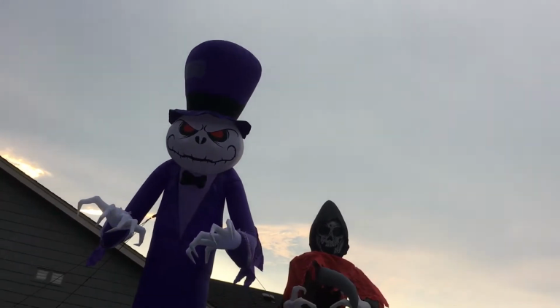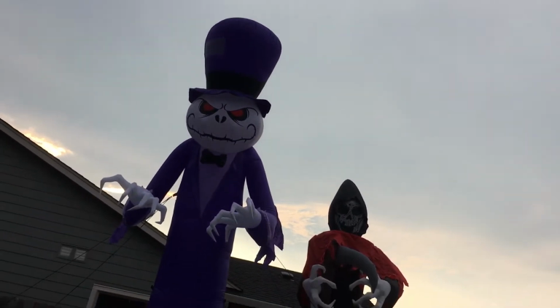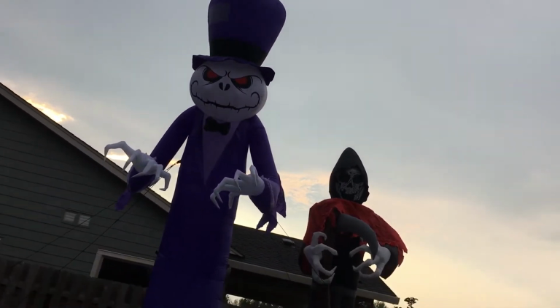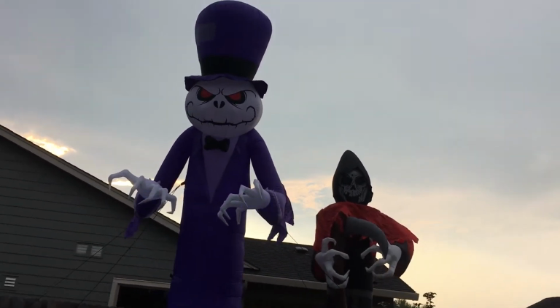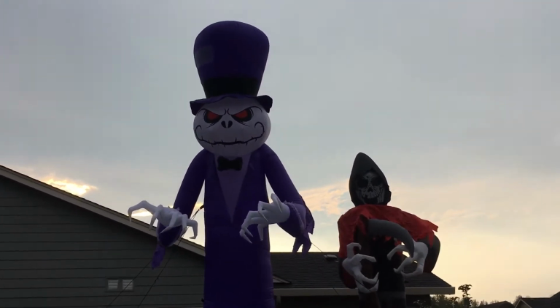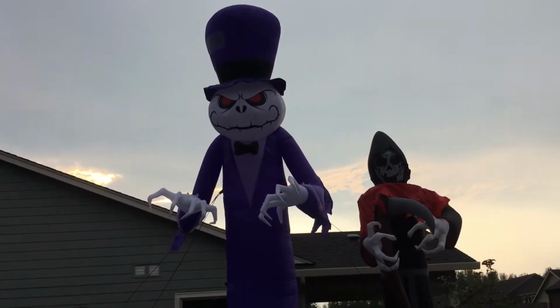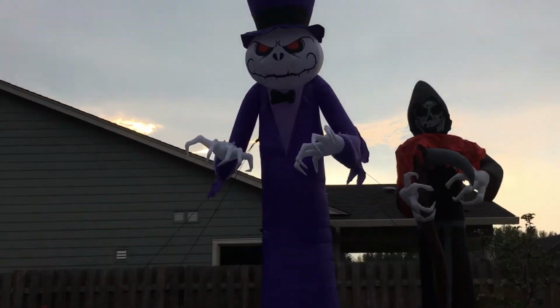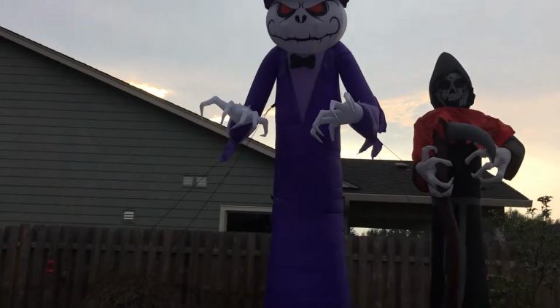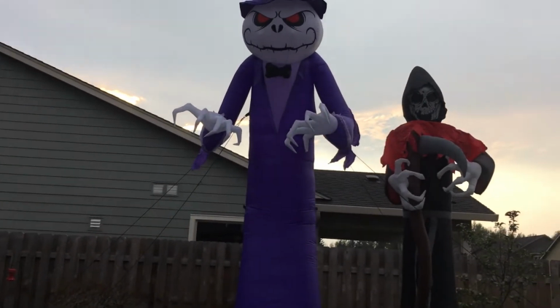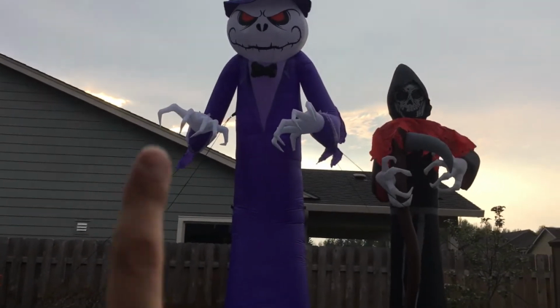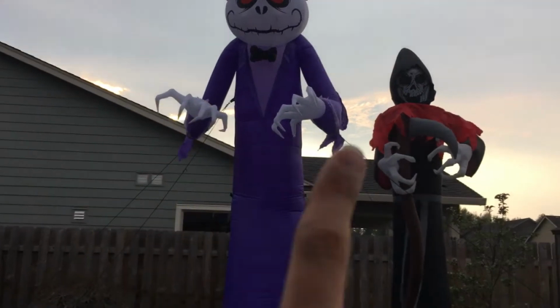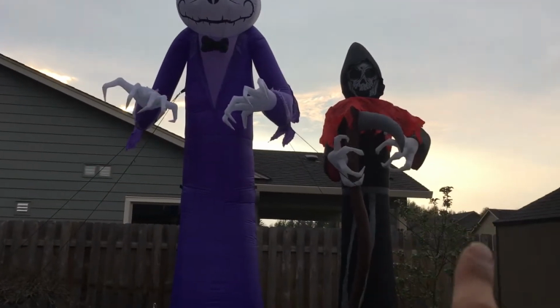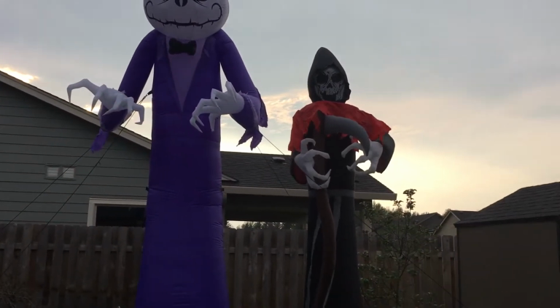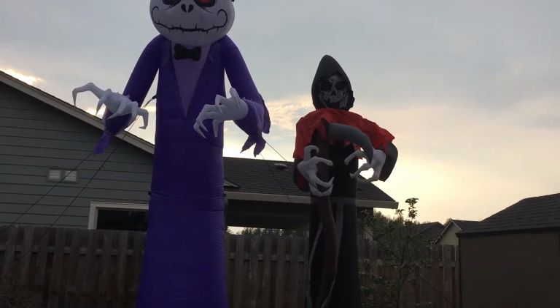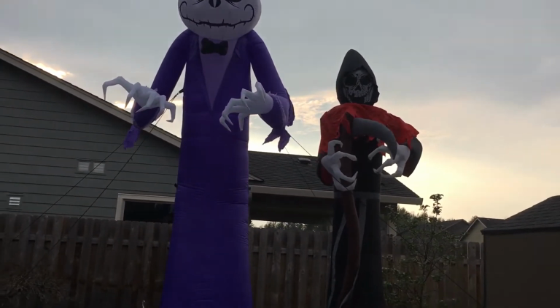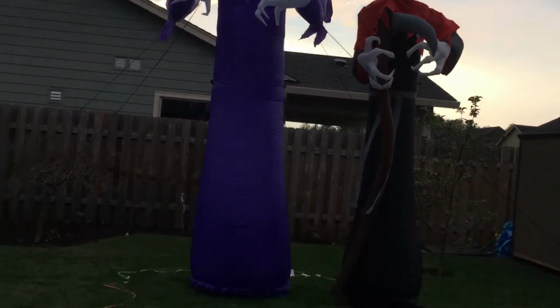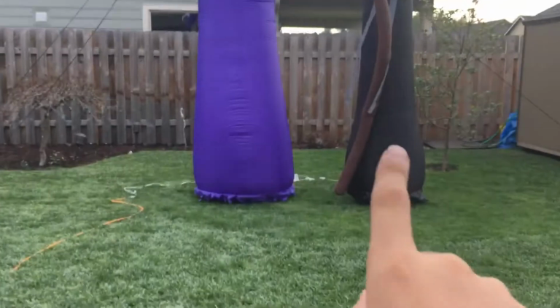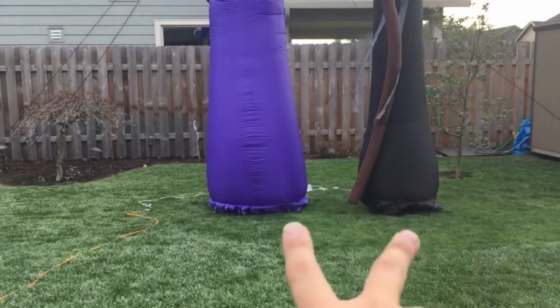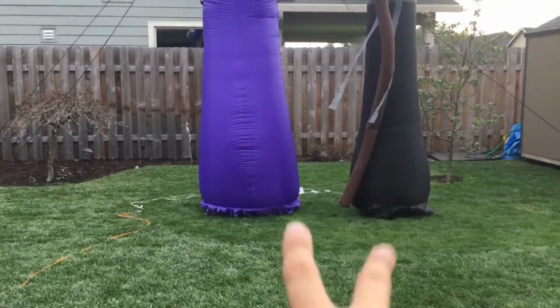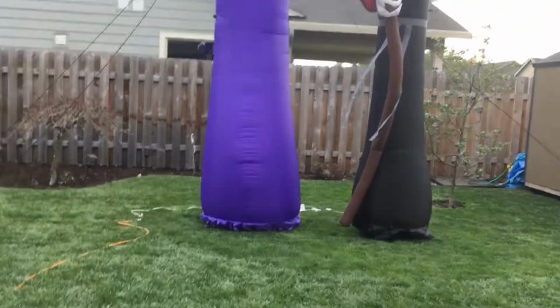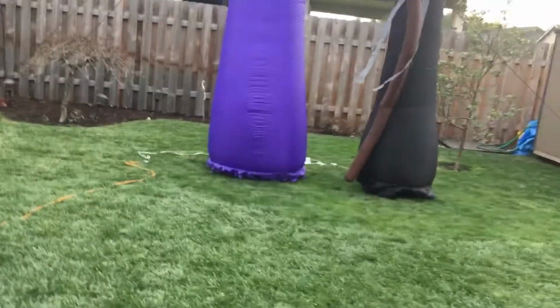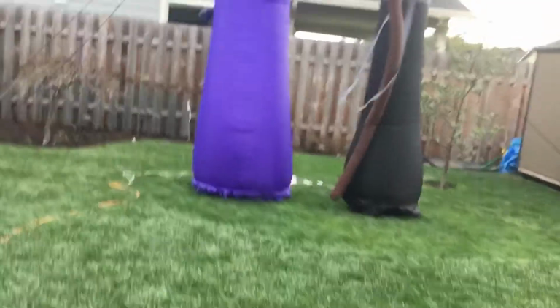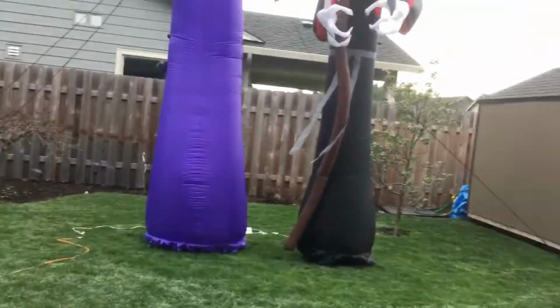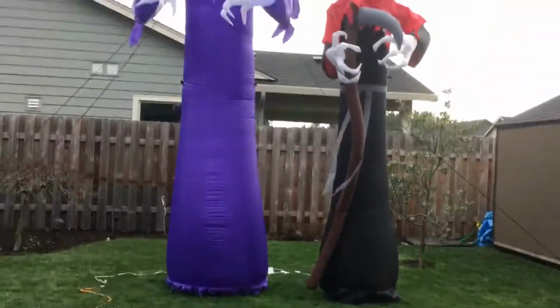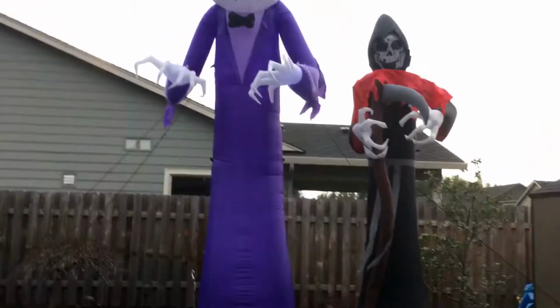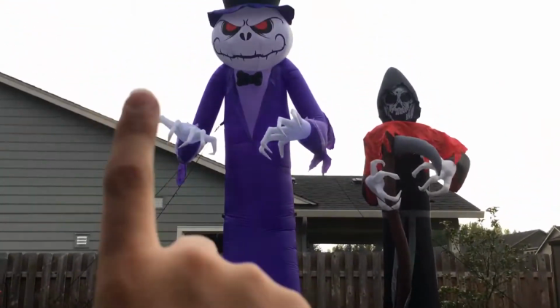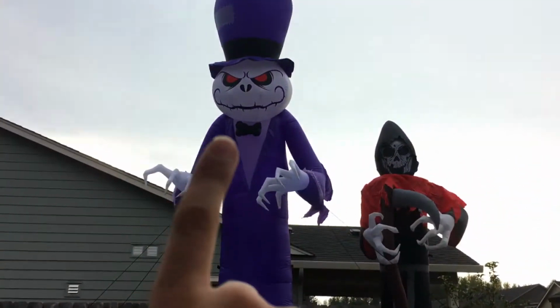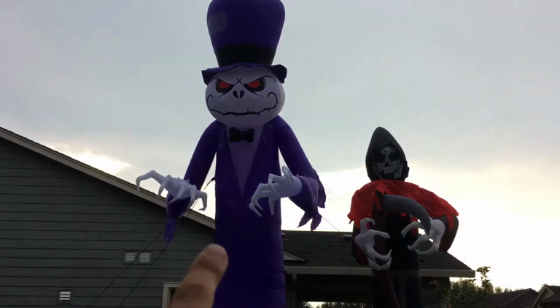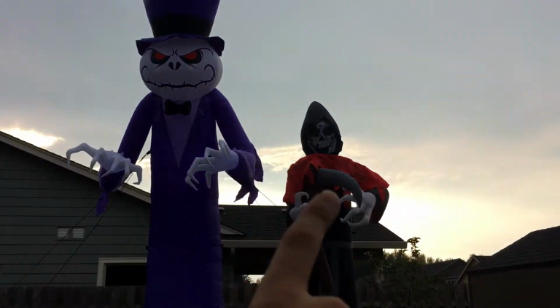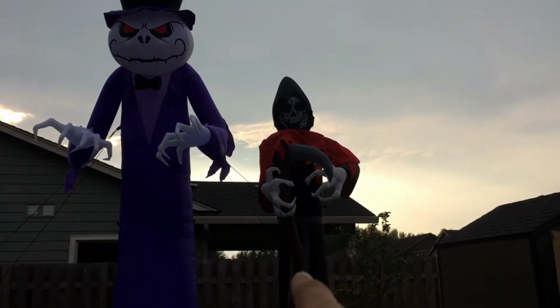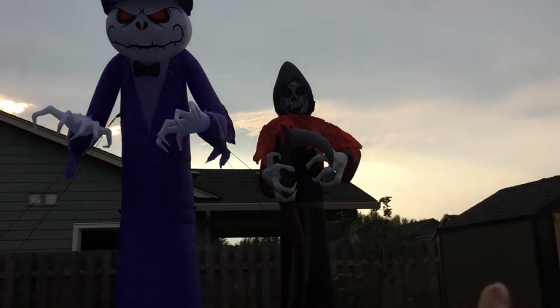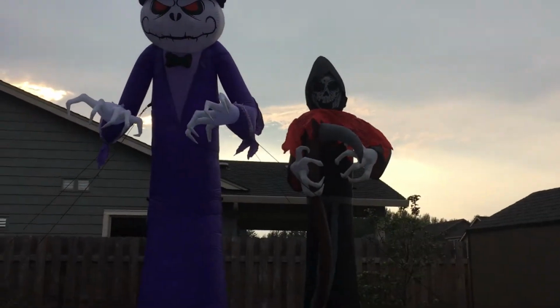I am going to be doing comparisons. One, this one's taller, that one's shorter. Two, the base fans on each one are smaller. And three, this one has different LED lights, and that one has regular light bulbs.